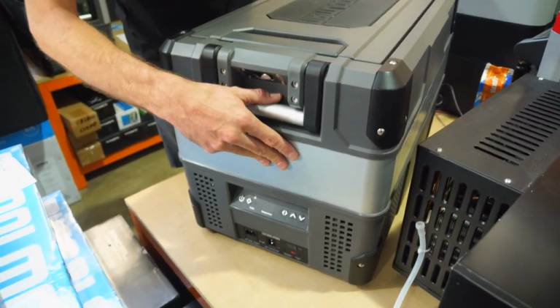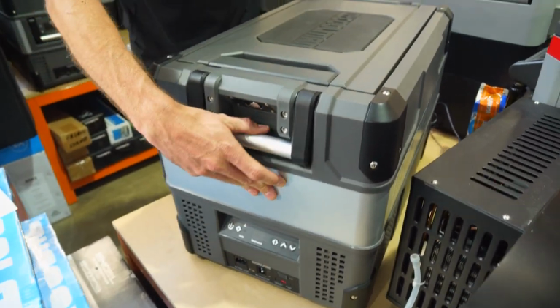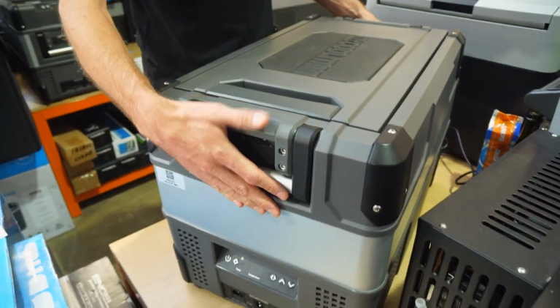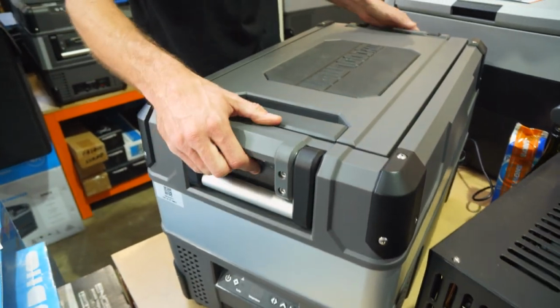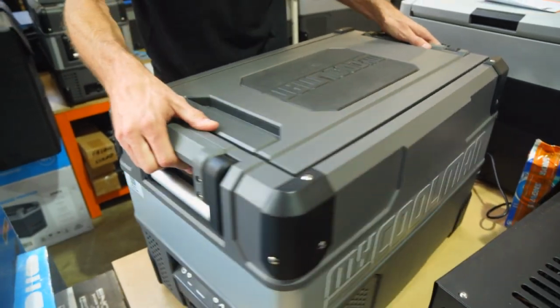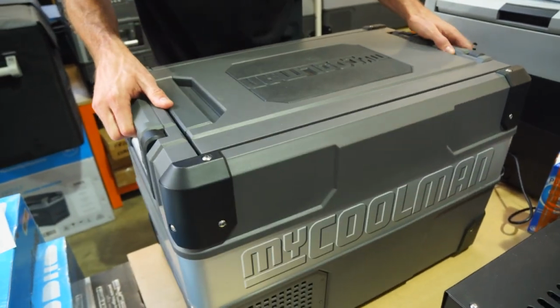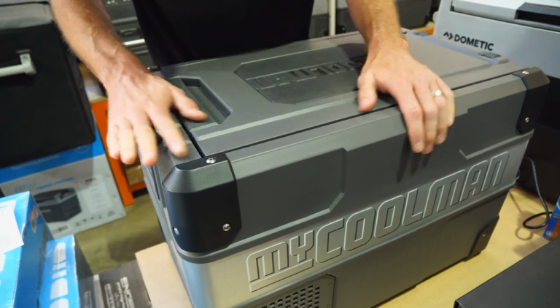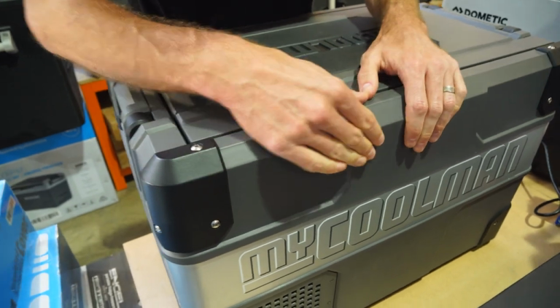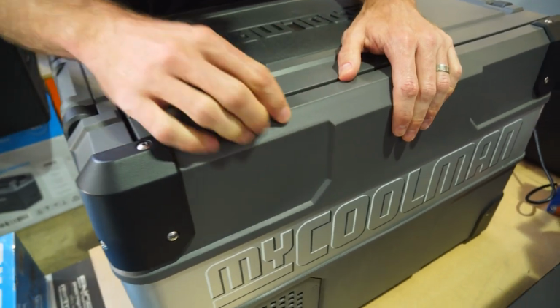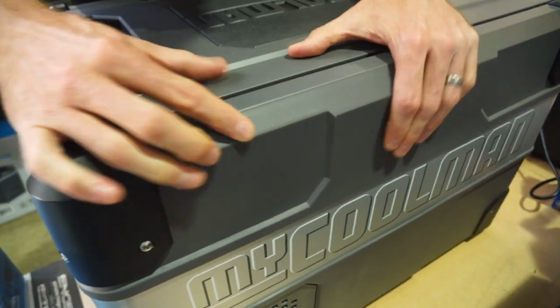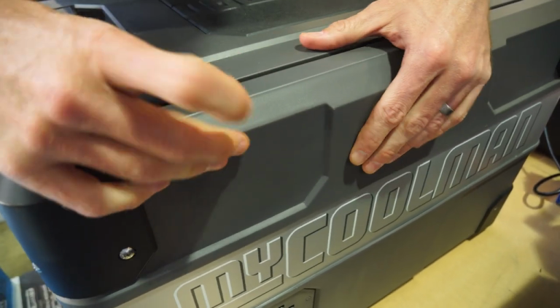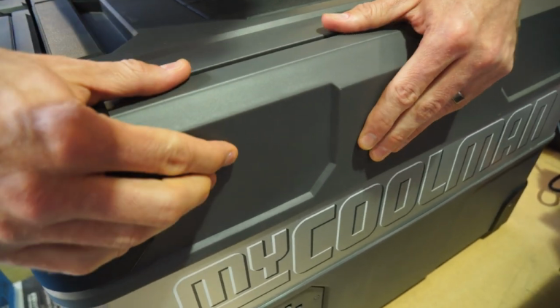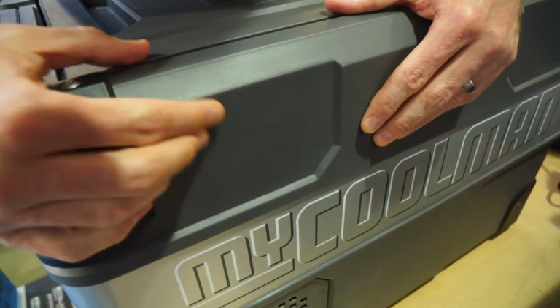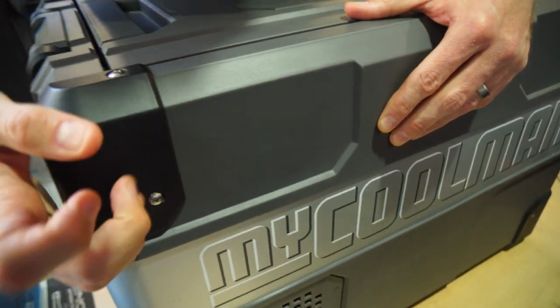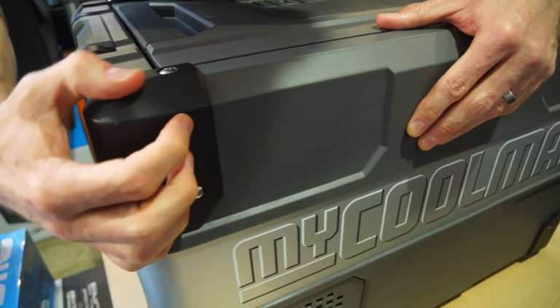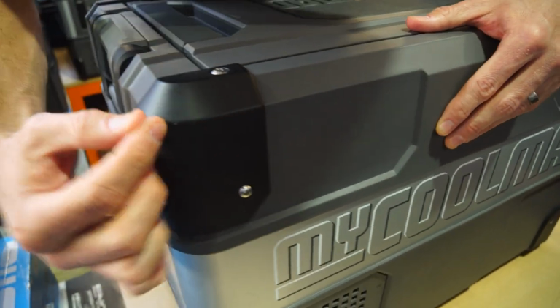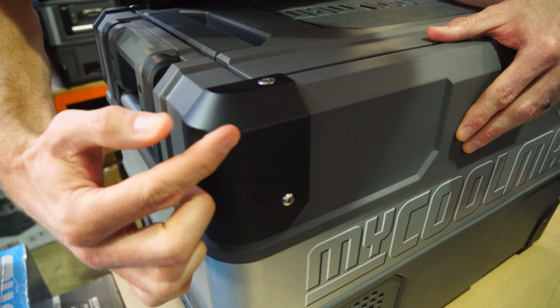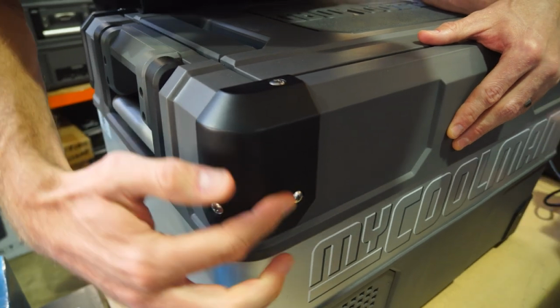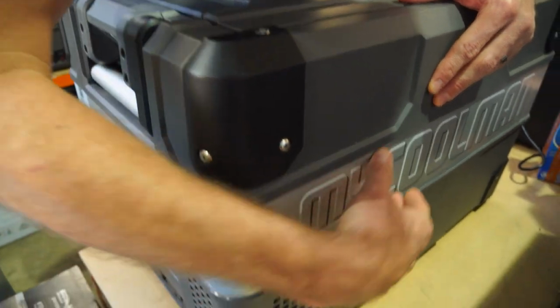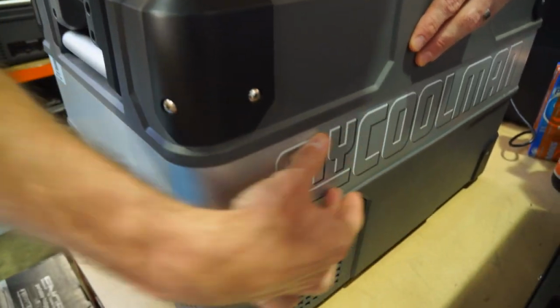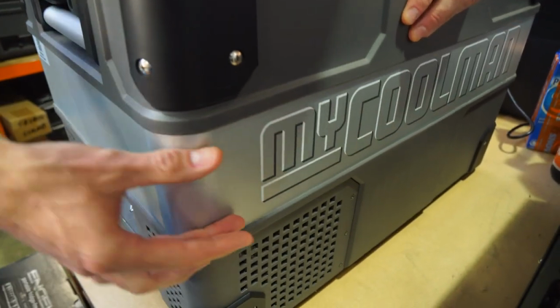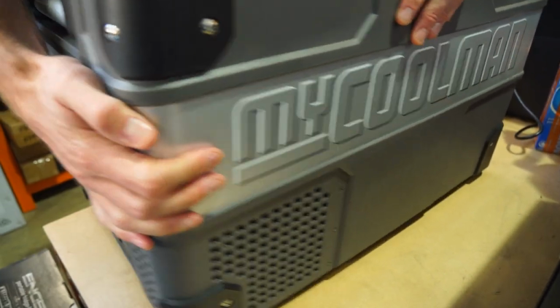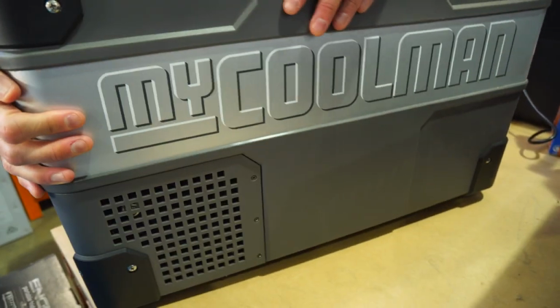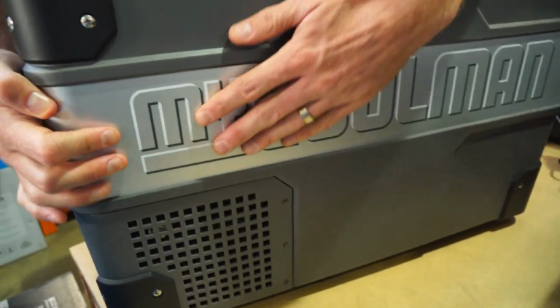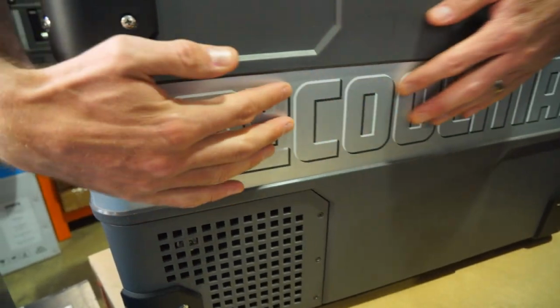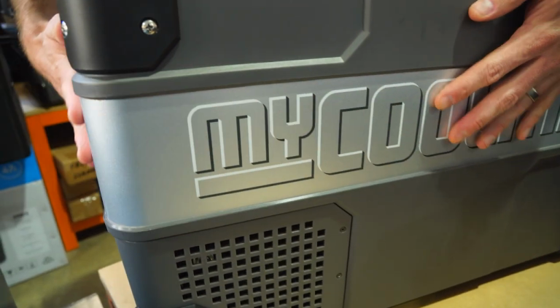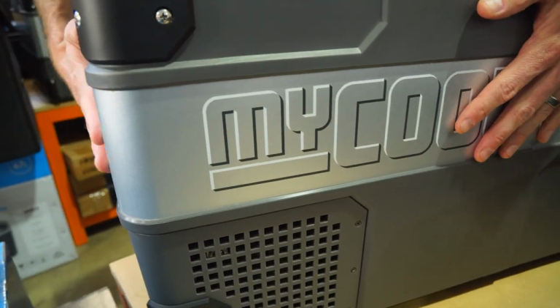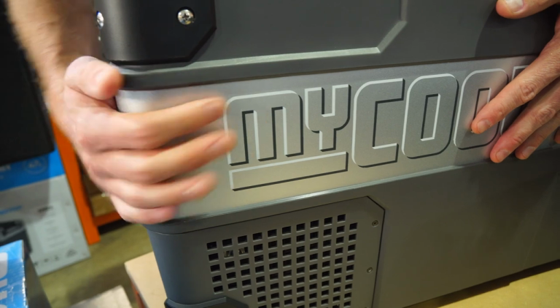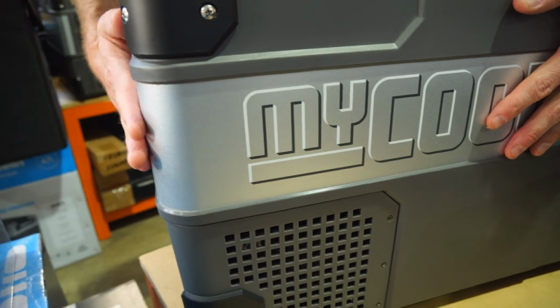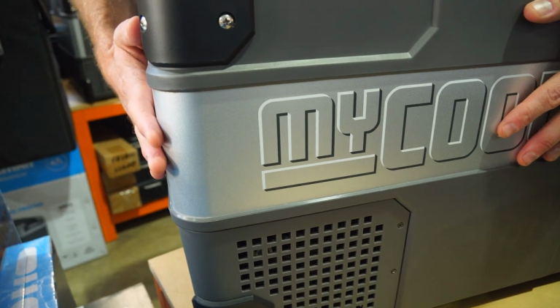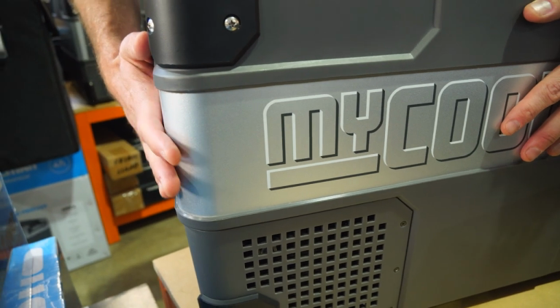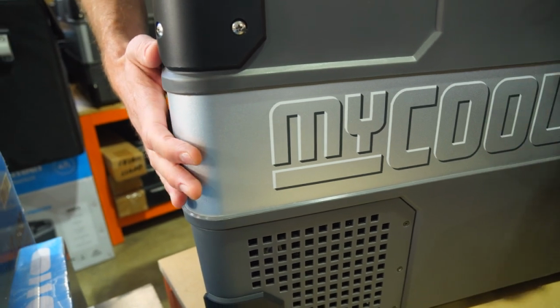We'll do a bit of a tour around the outside, but first some materials. This is polypropylene — durable polypropylene — with durable bump stops on the corners. This panel around here is steel, and that'll line up with an optional battery pack that I'll show you shortly.